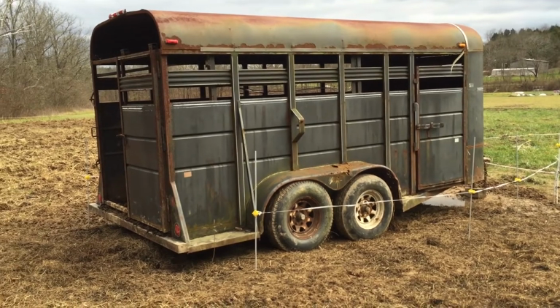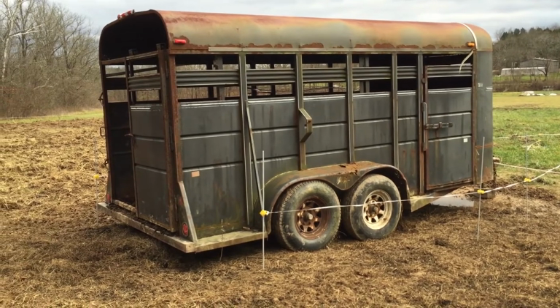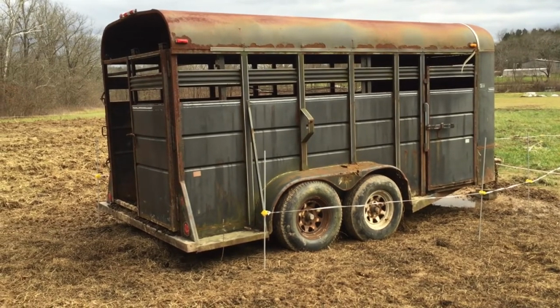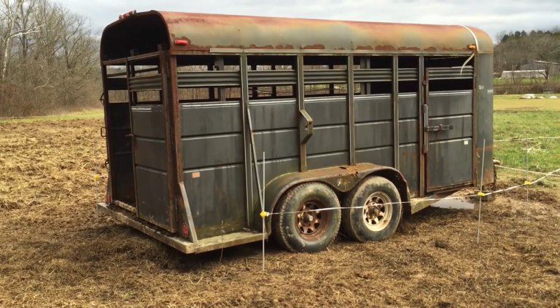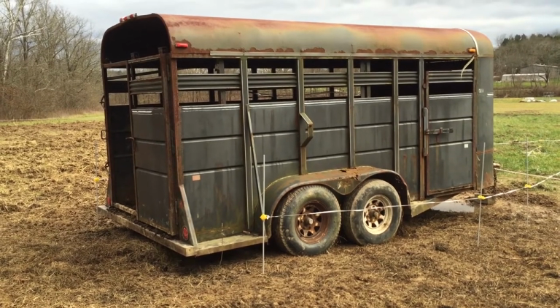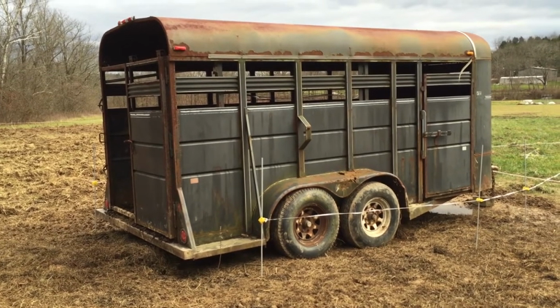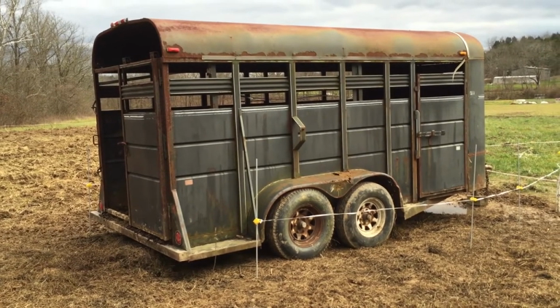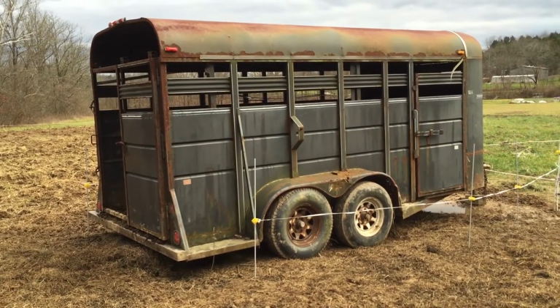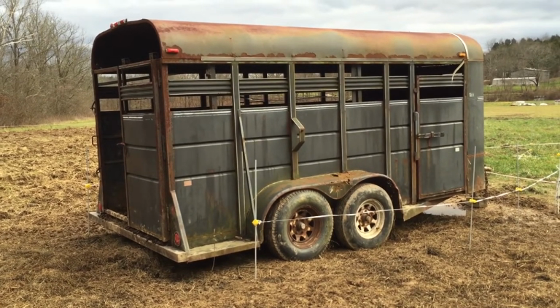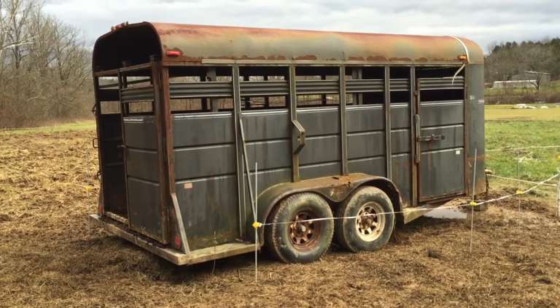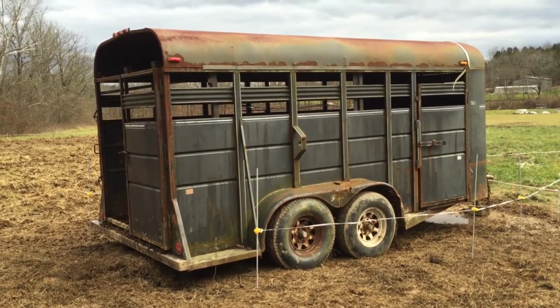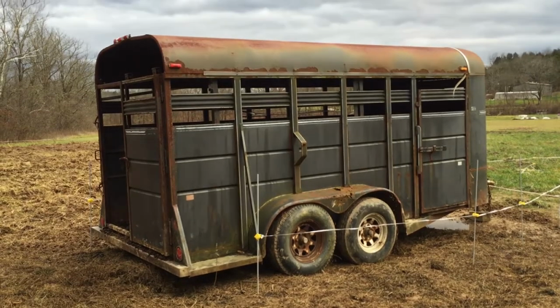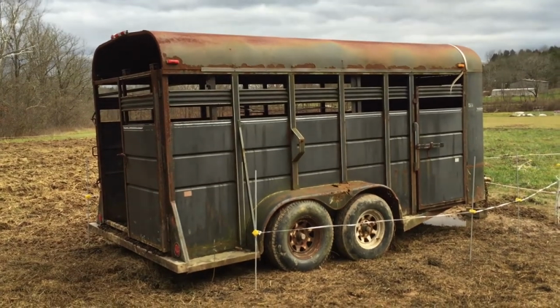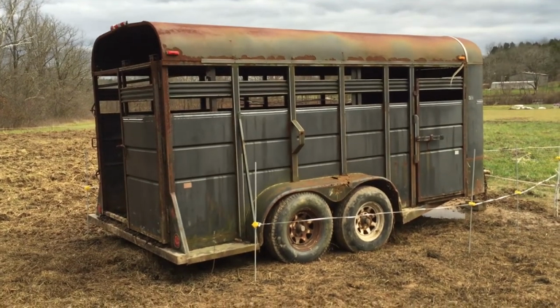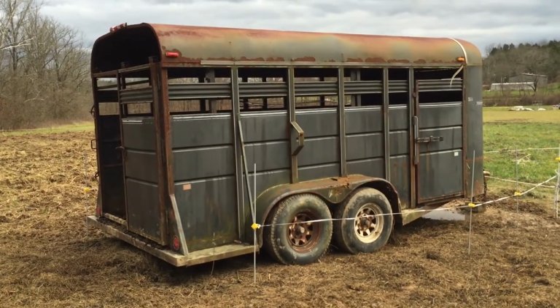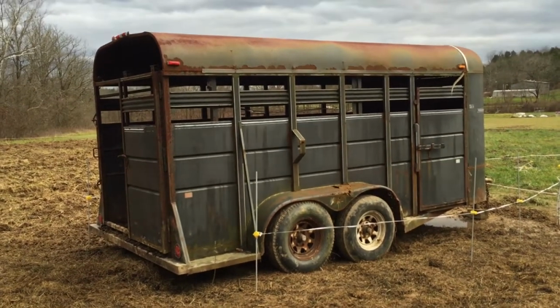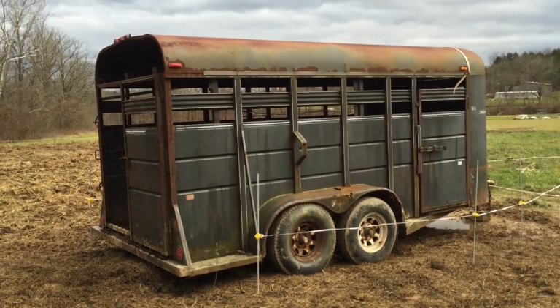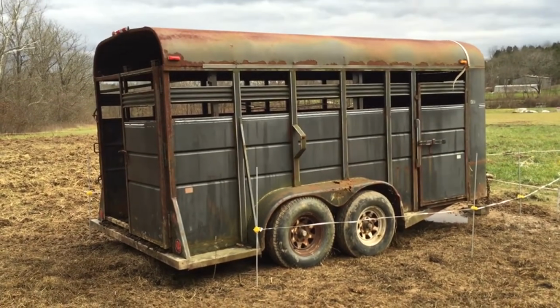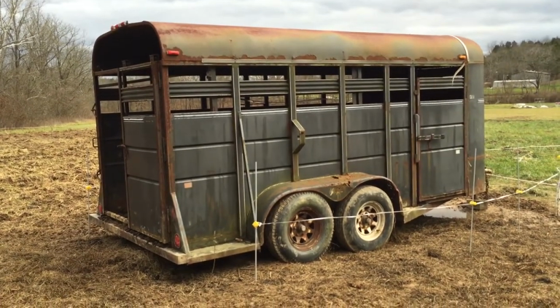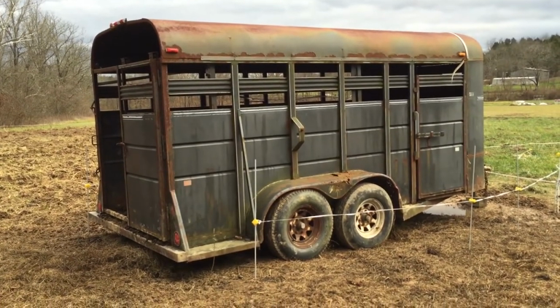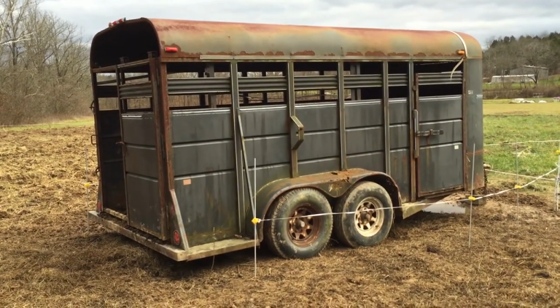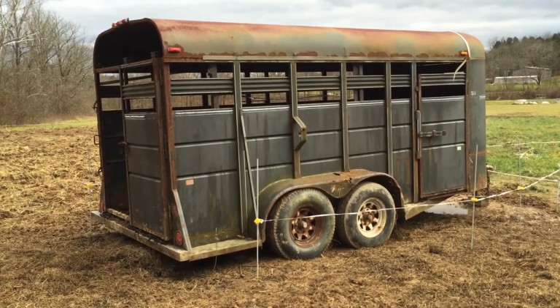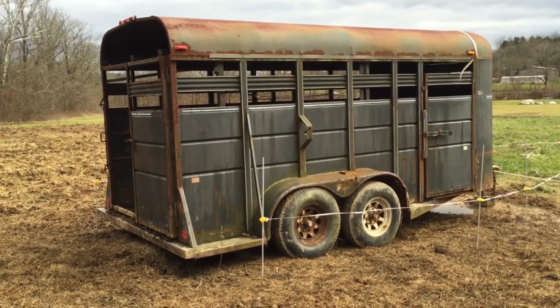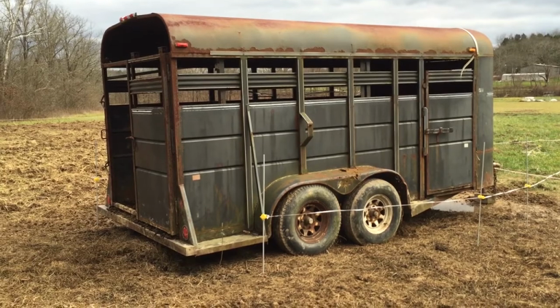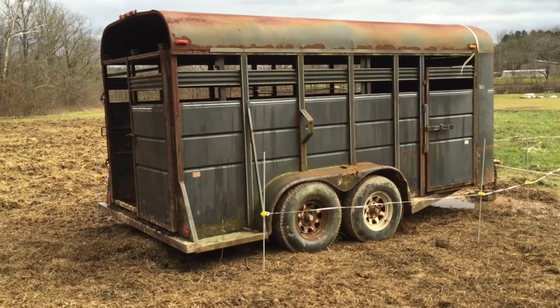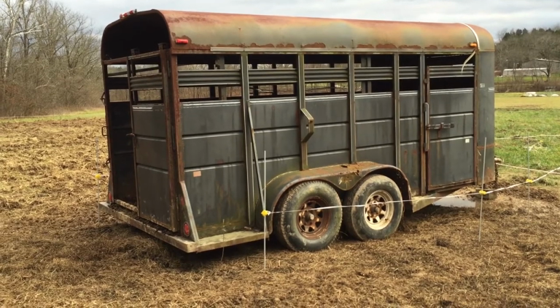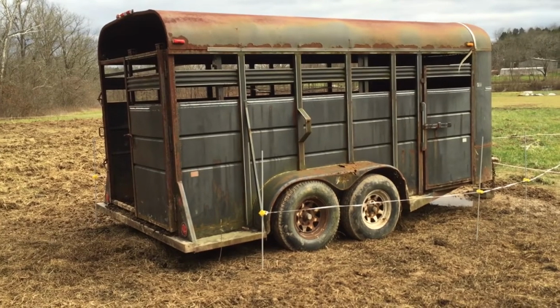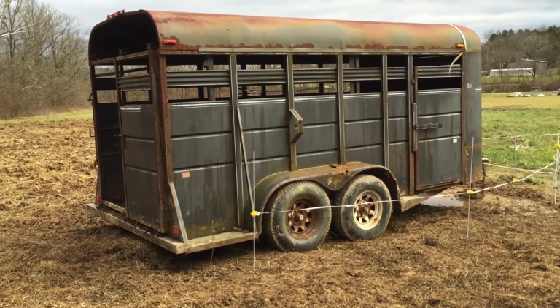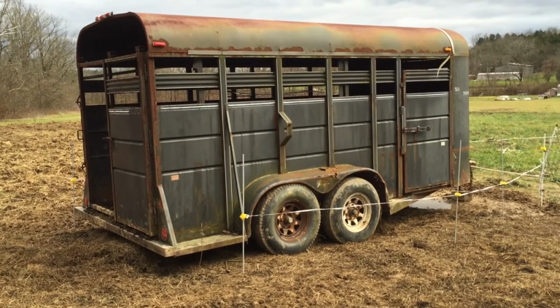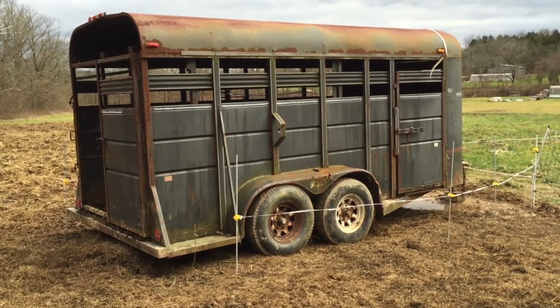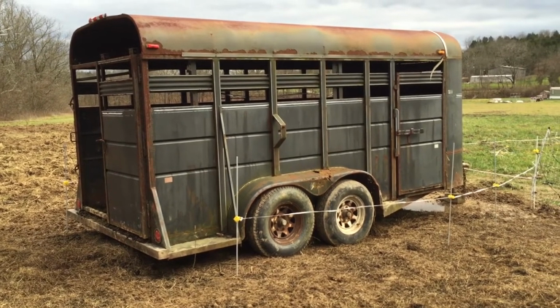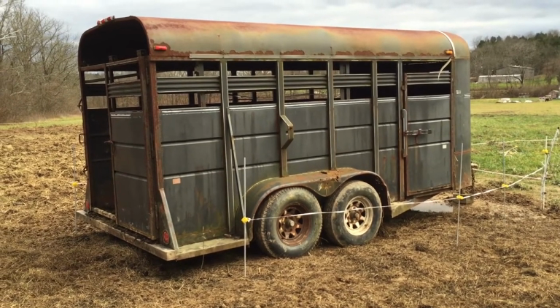A few other things to consider: if your pigs are not trained to an electric fence like mine are, you're probably going to want to put something else up against the sides of the trailer to keep them from rubbing or chewing on it — maybe some pallets, hog panels, or something else.